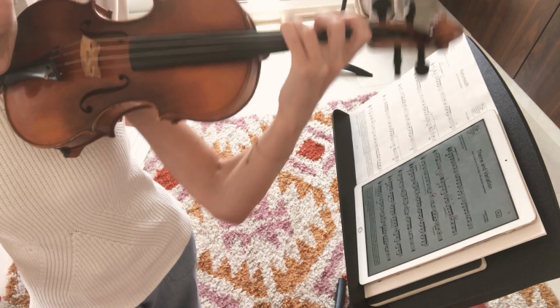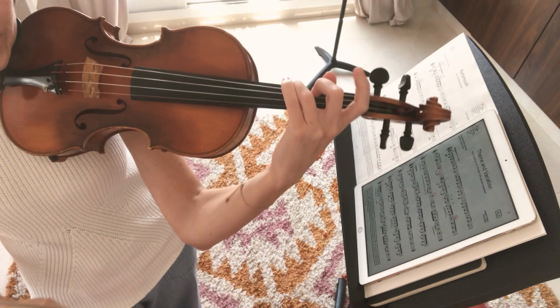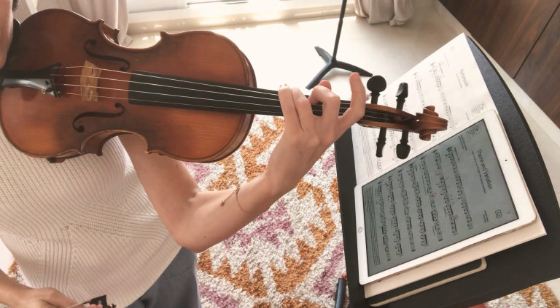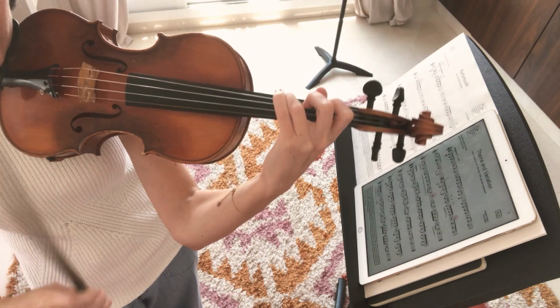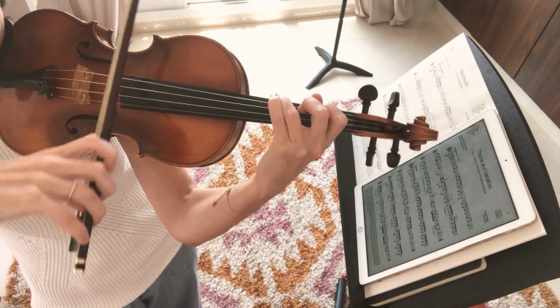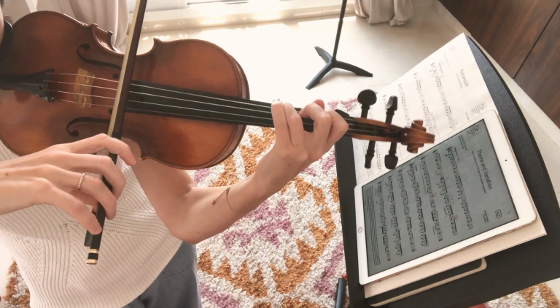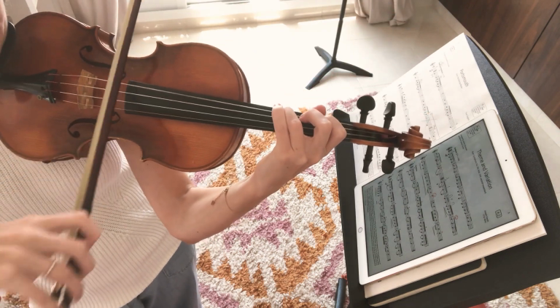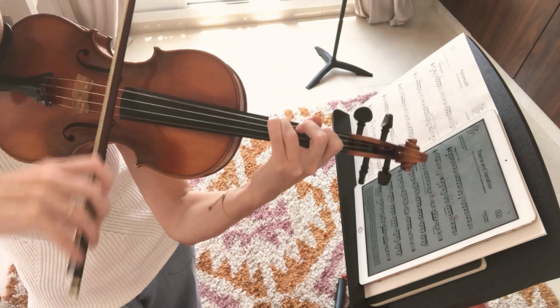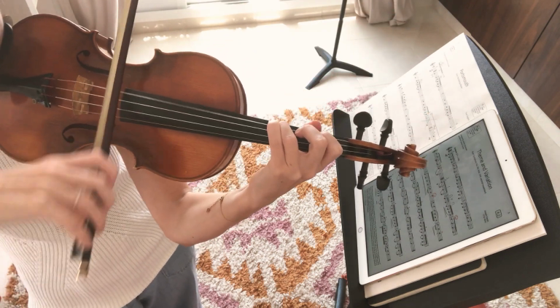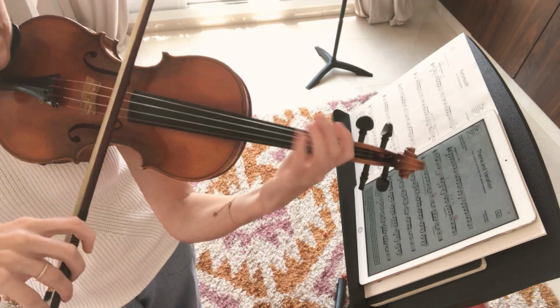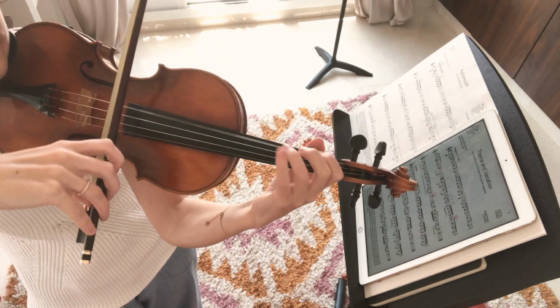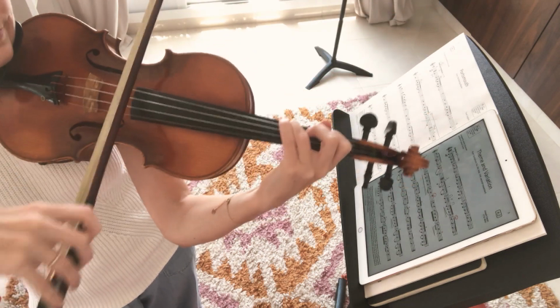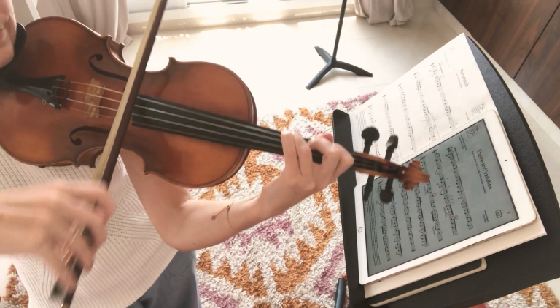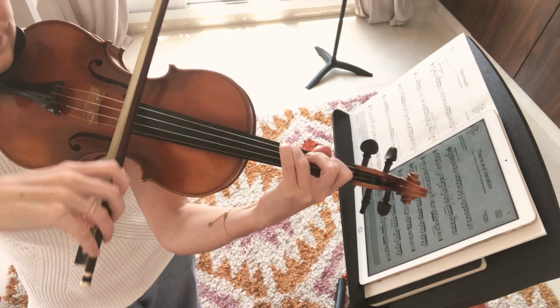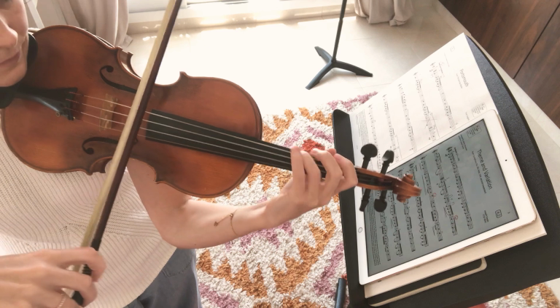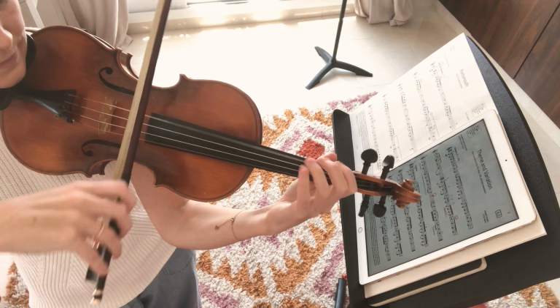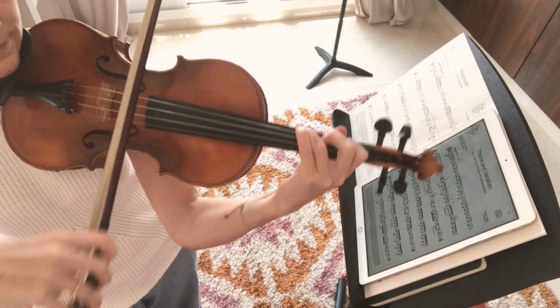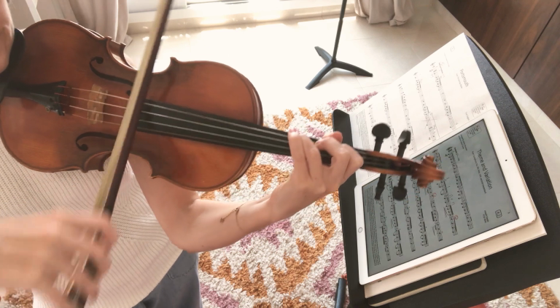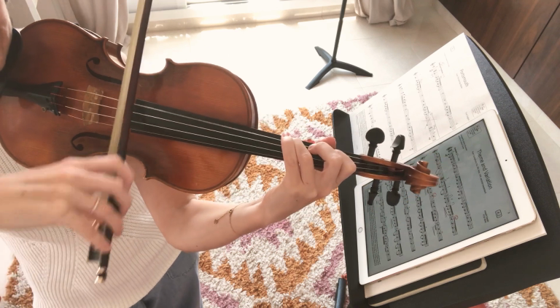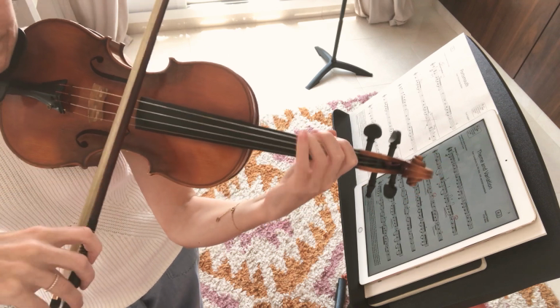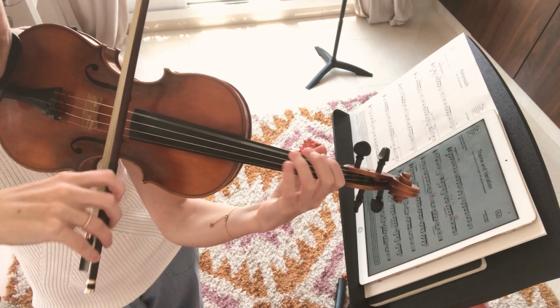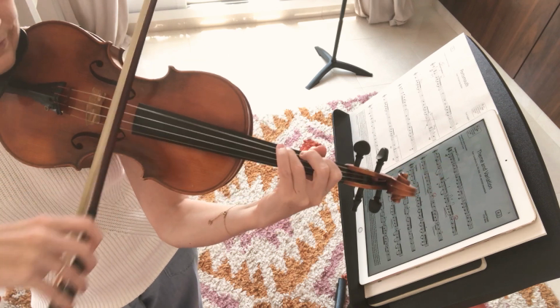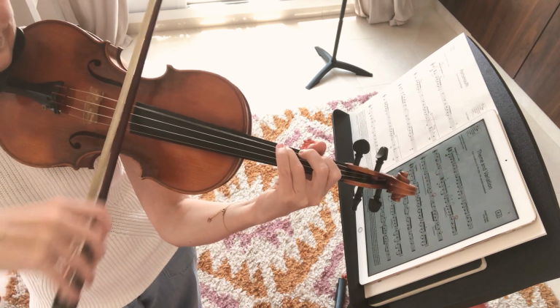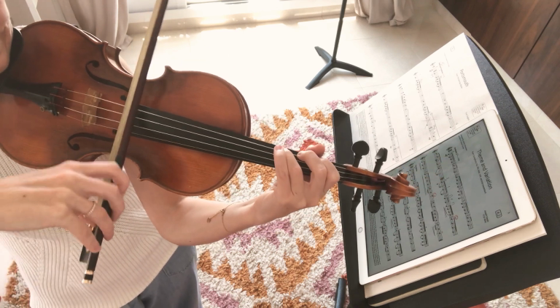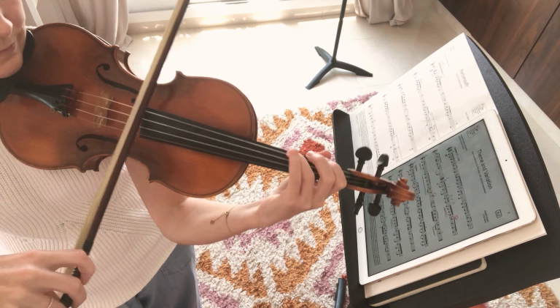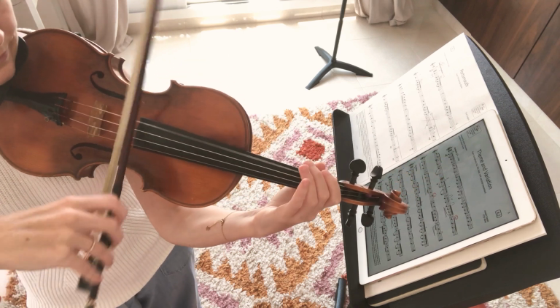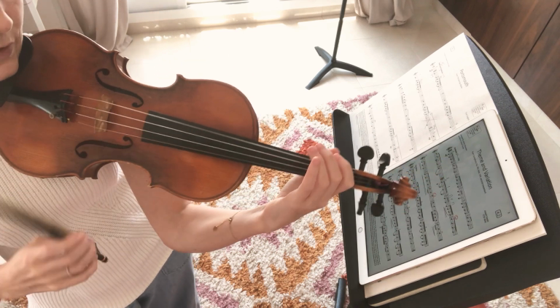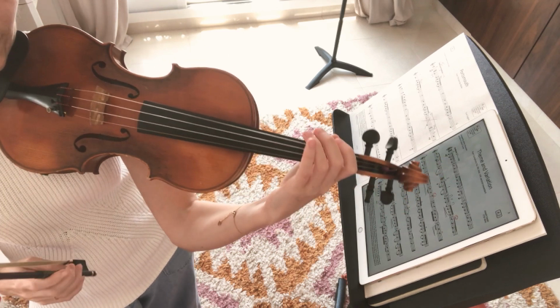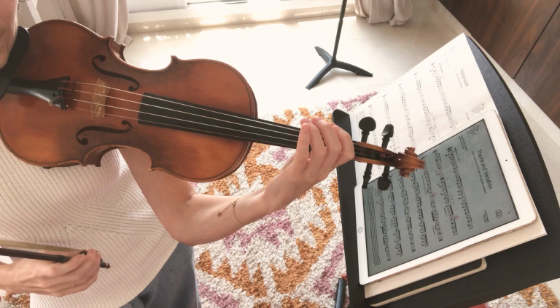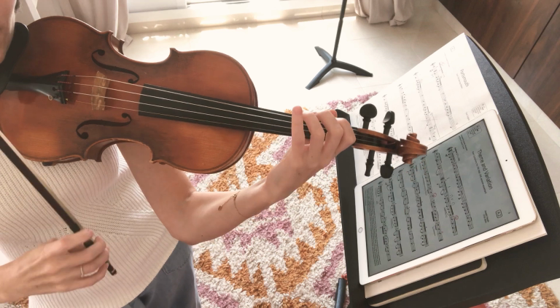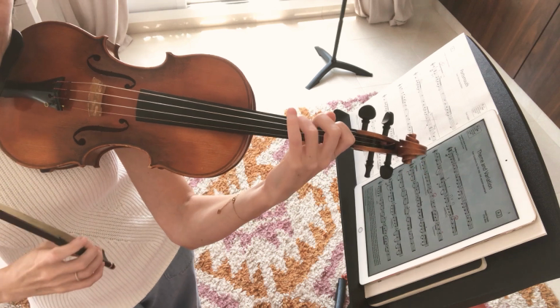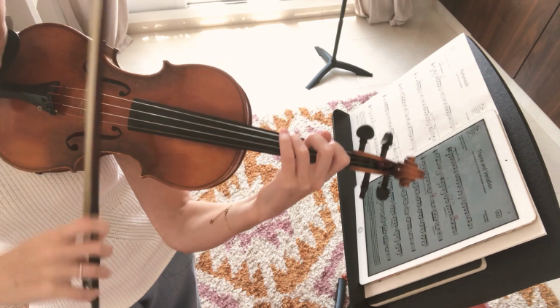Now we're going to put it into a rhythm. Now a little quicker.